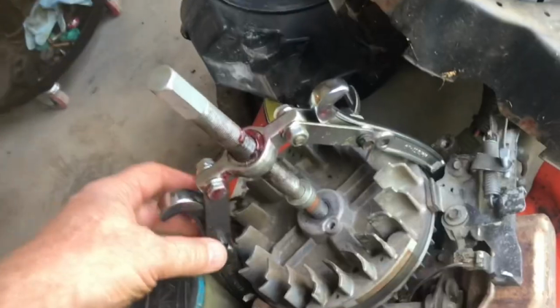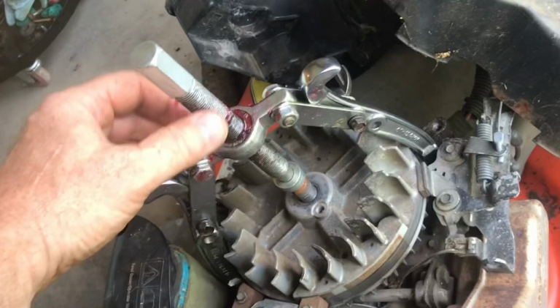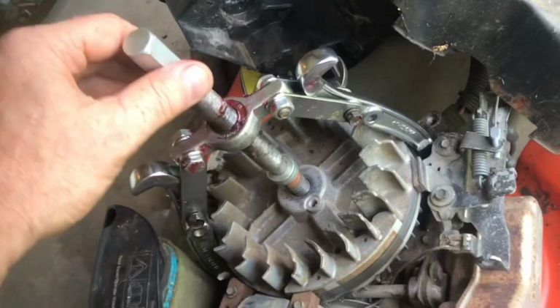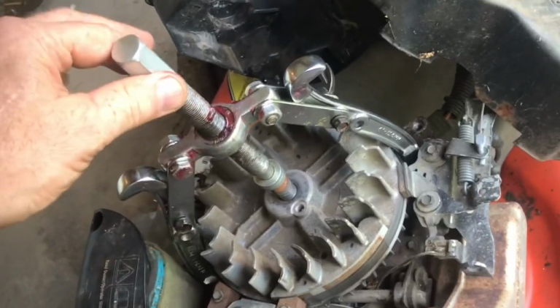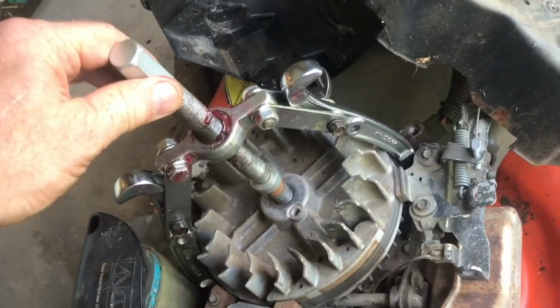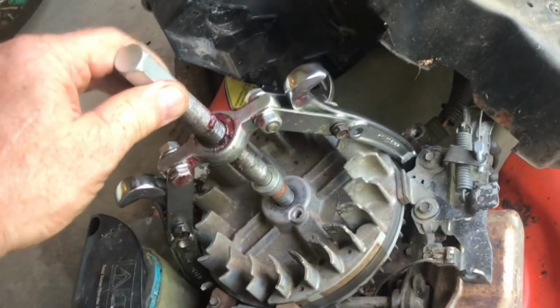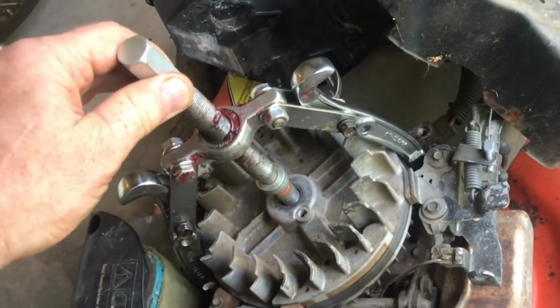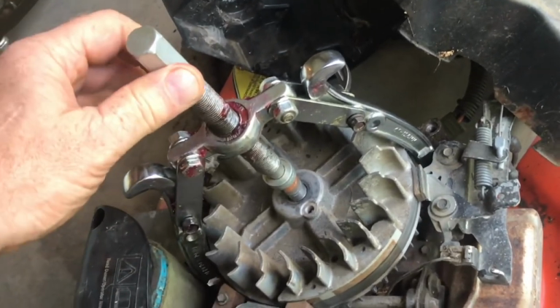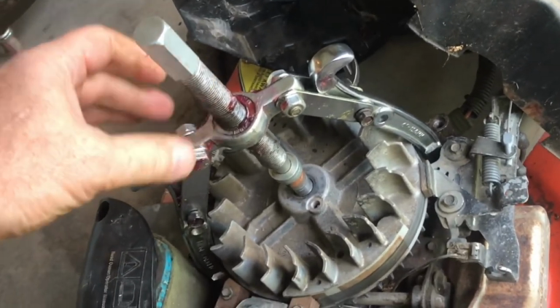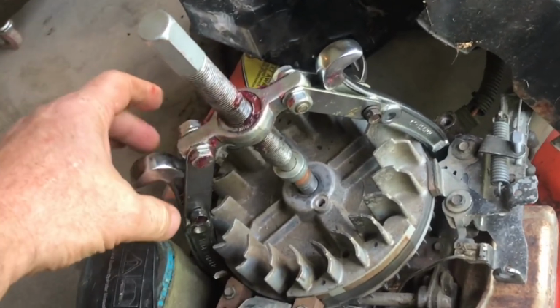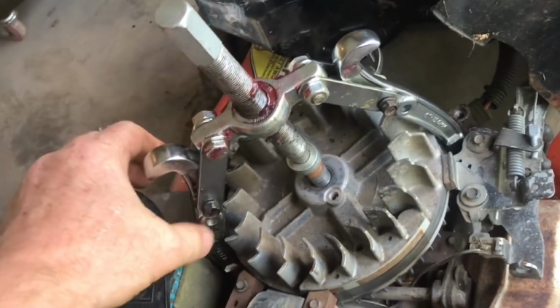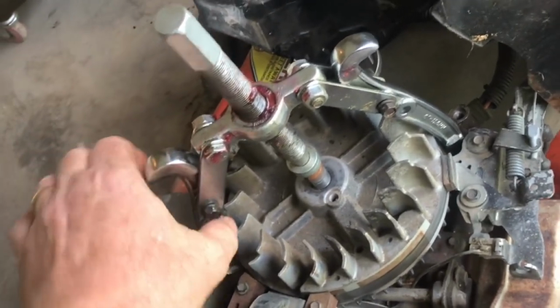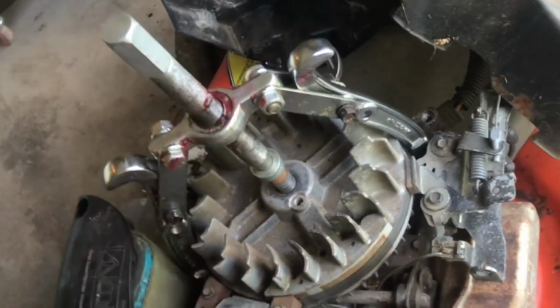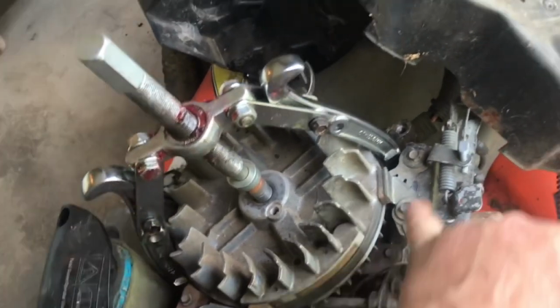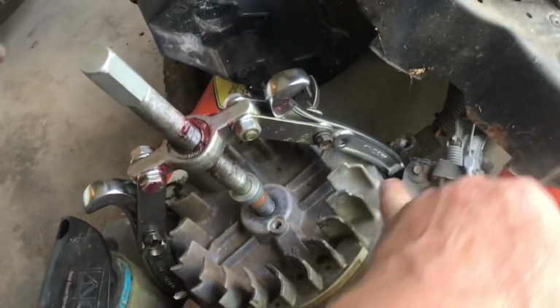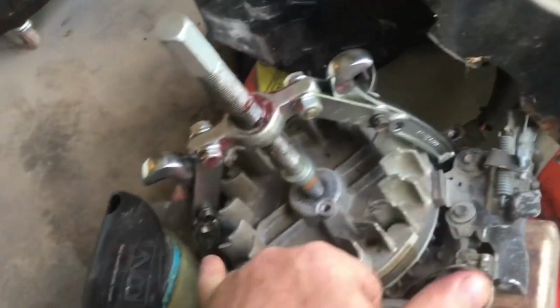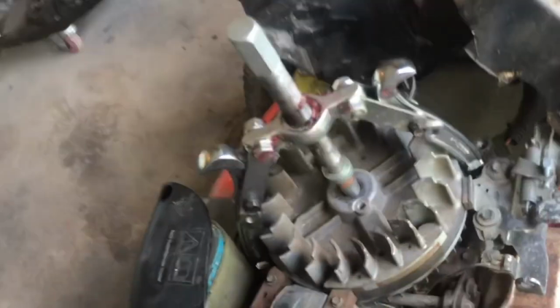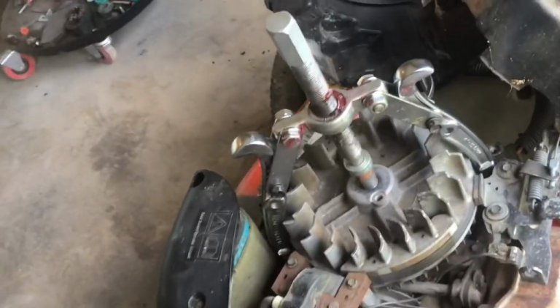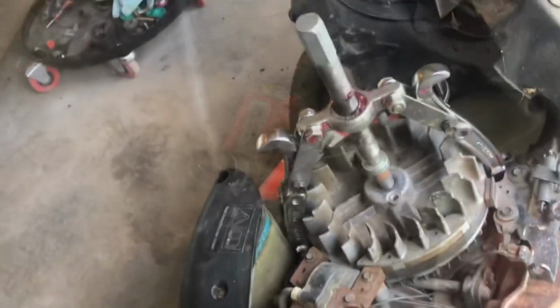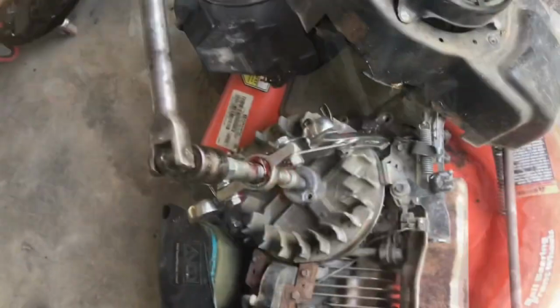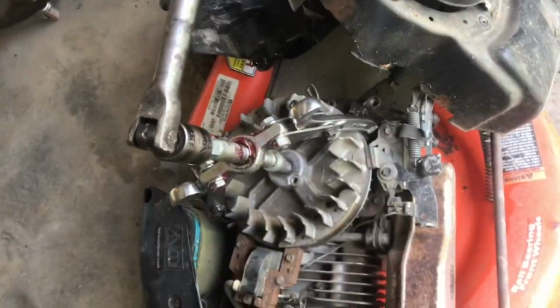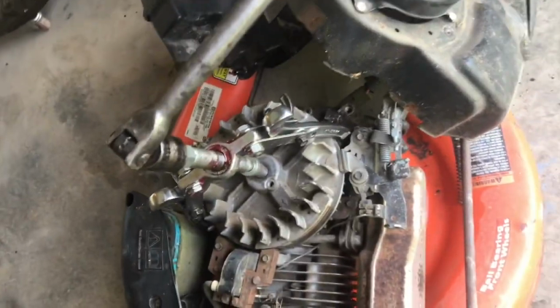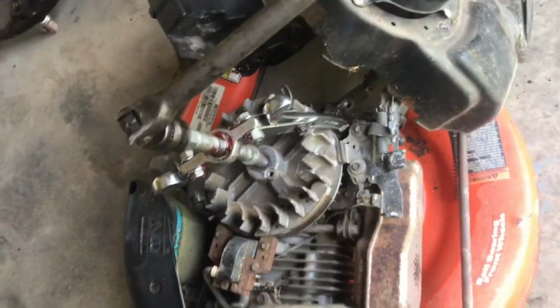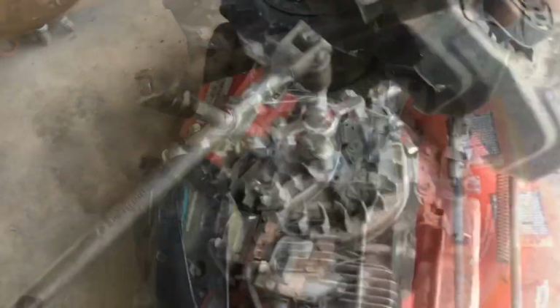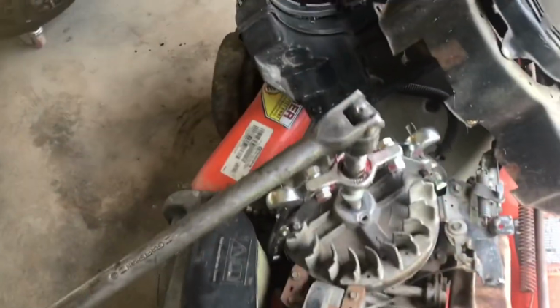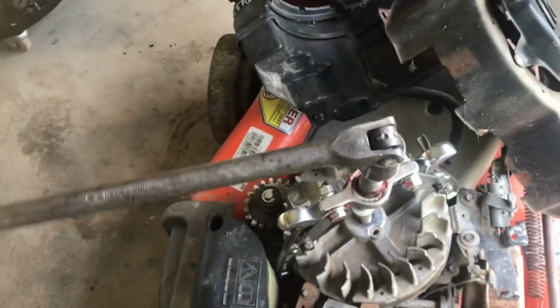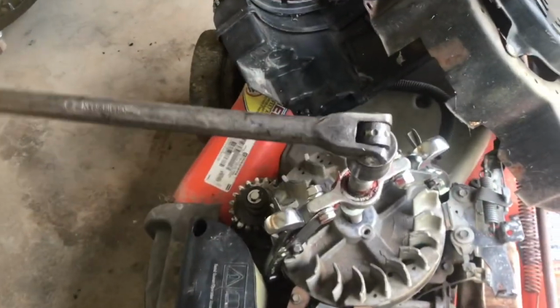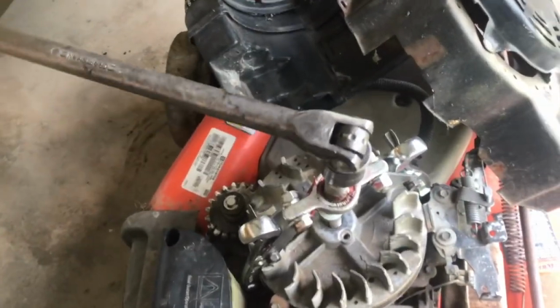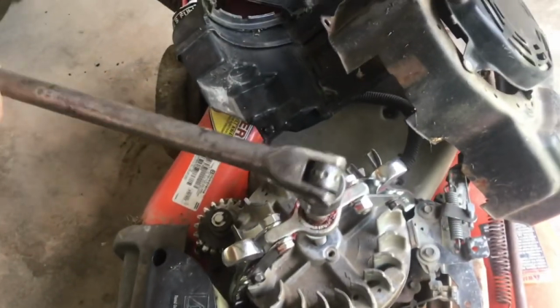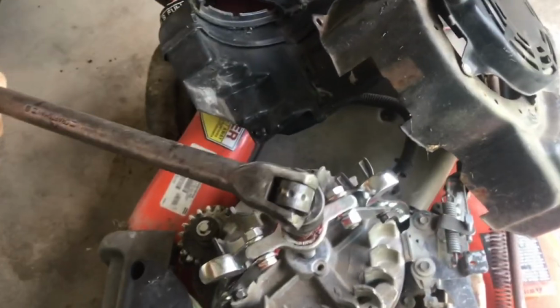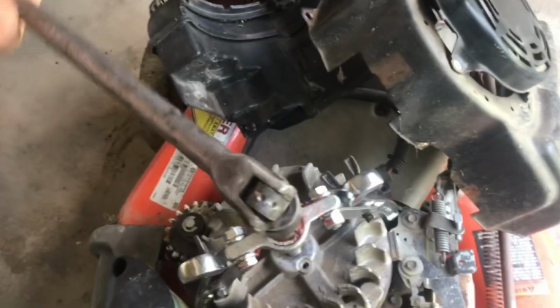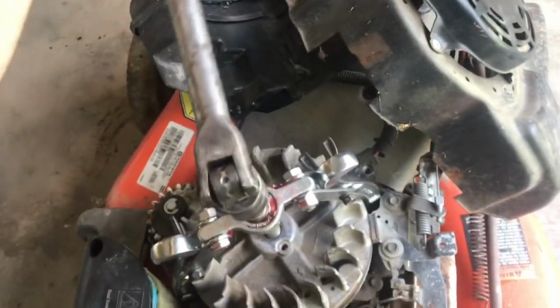The only way I've been able to get these off is with a two-jaw puller, and there's typically one location that you can put it in. Tighten it up until it pops off — it'll pop off abruptly, and there's quite a bit of tension.